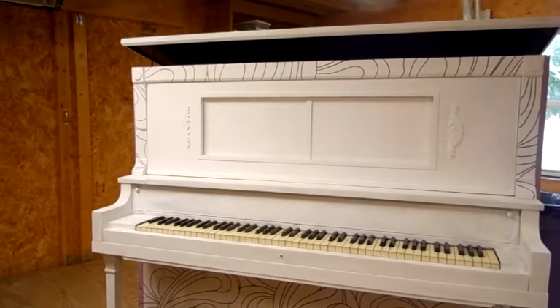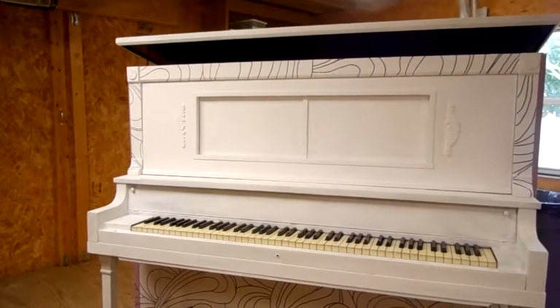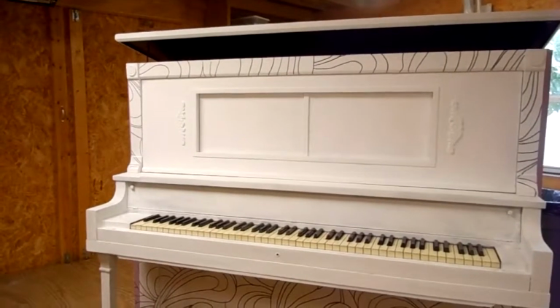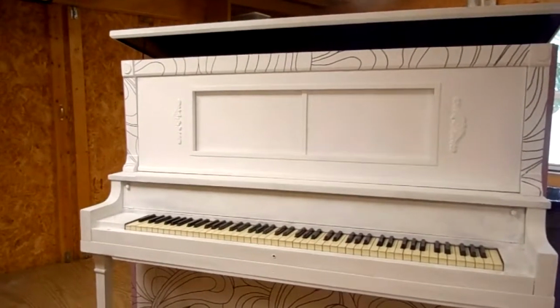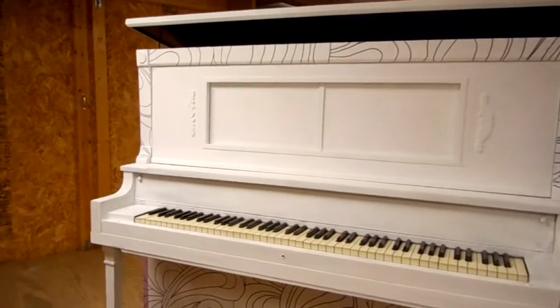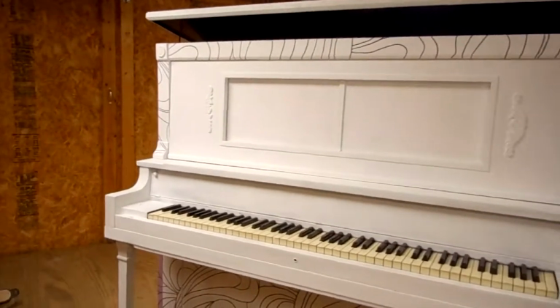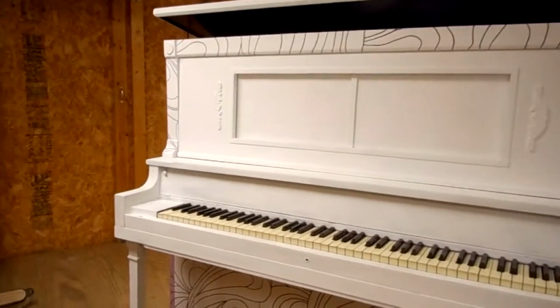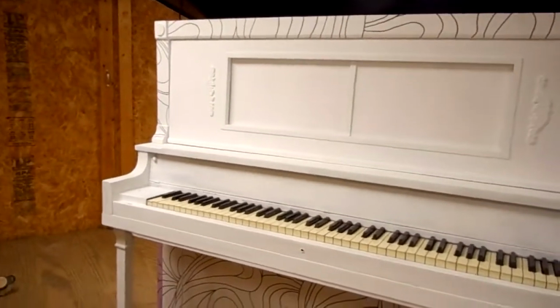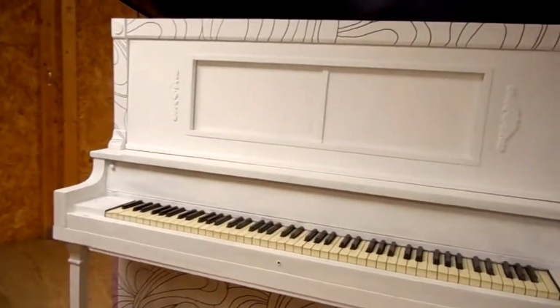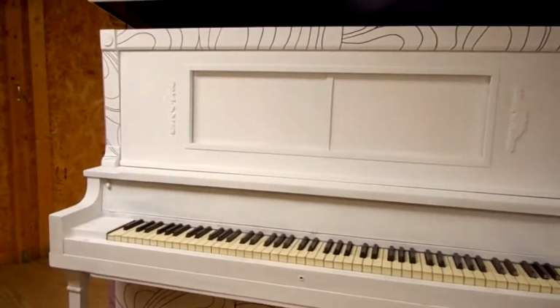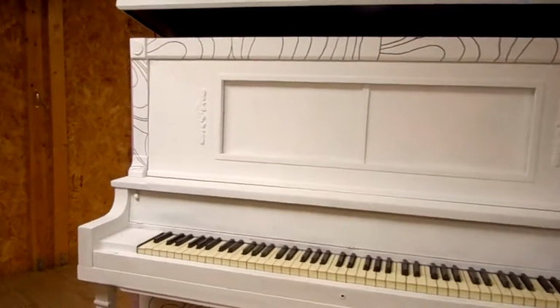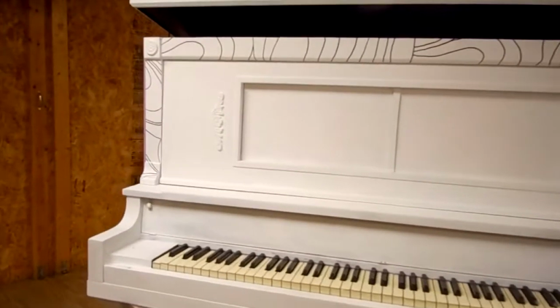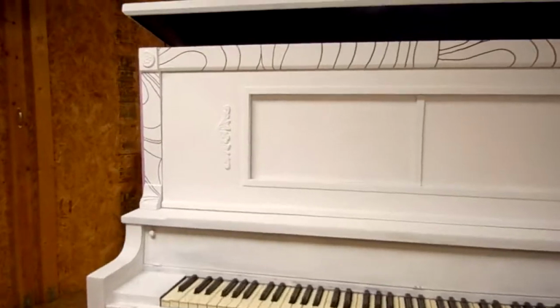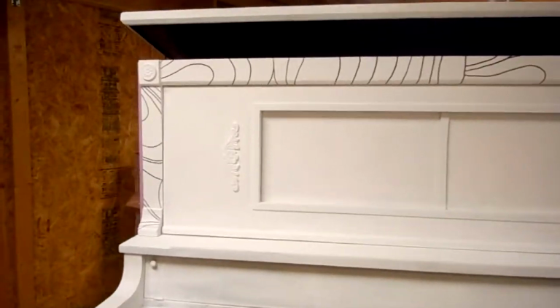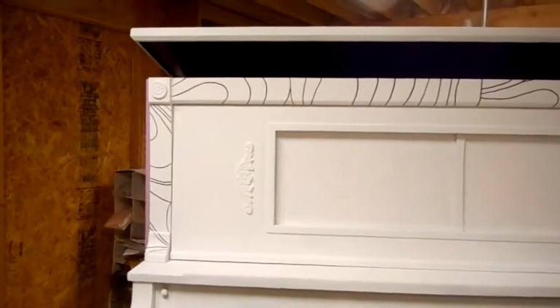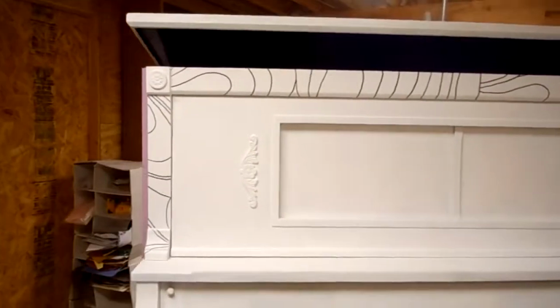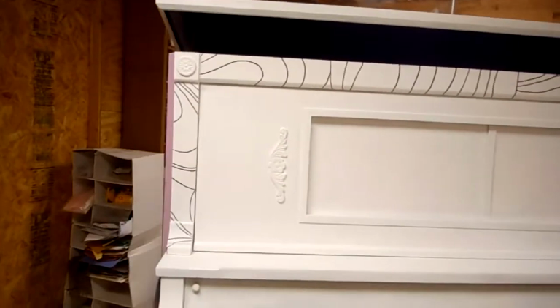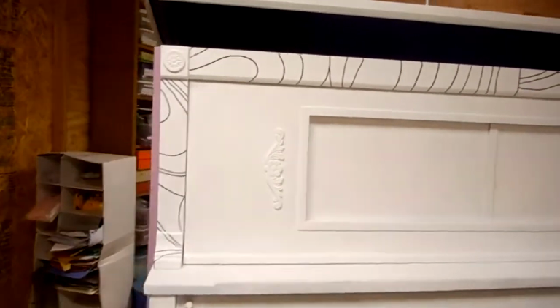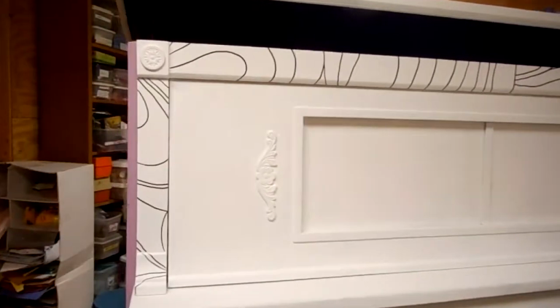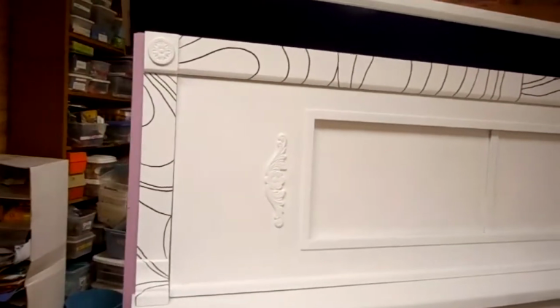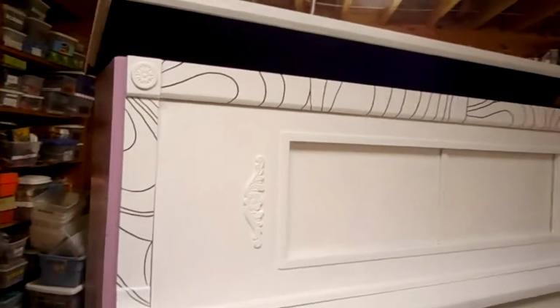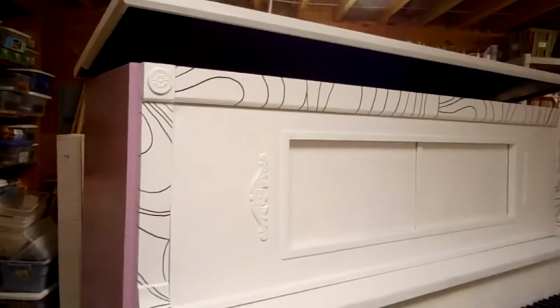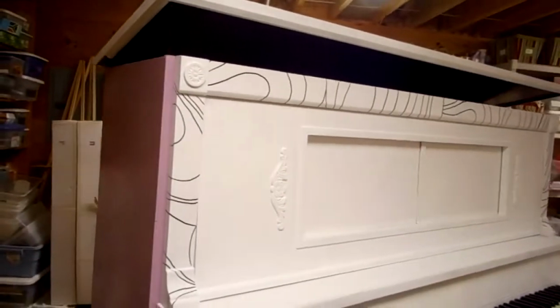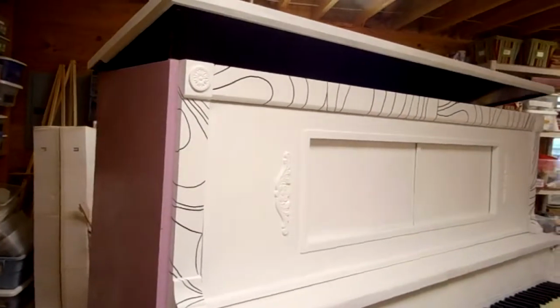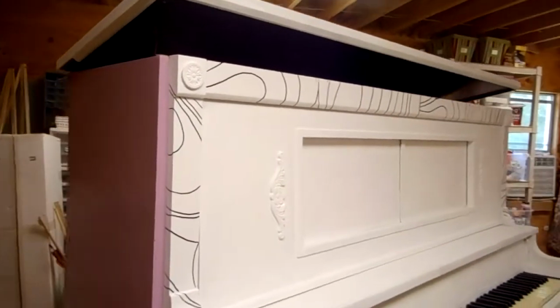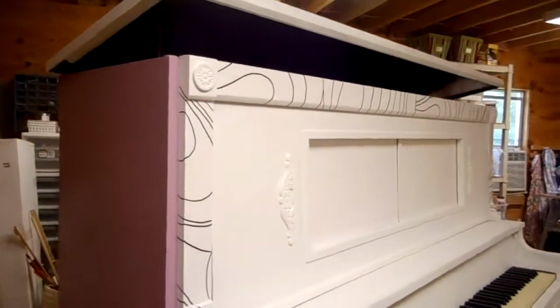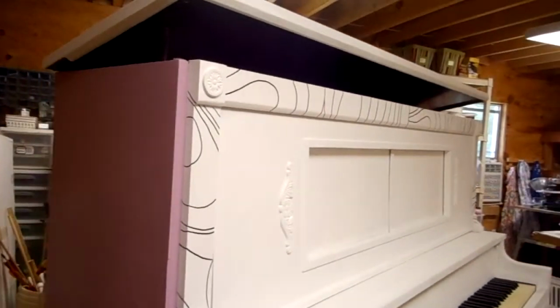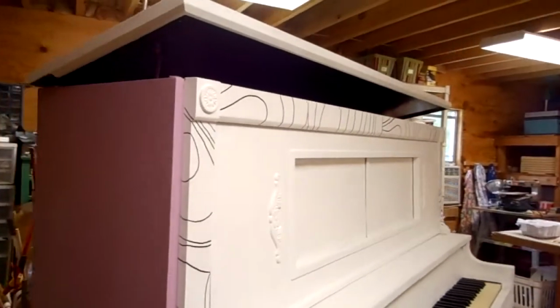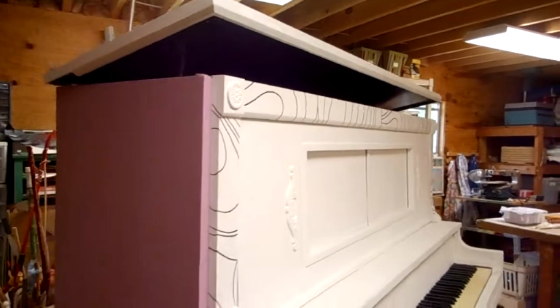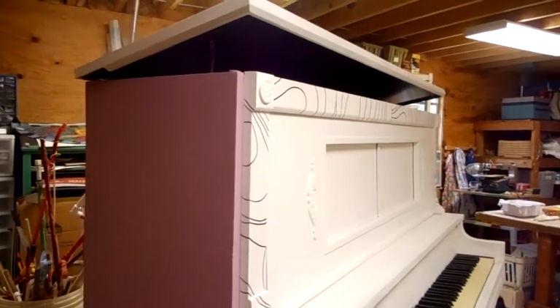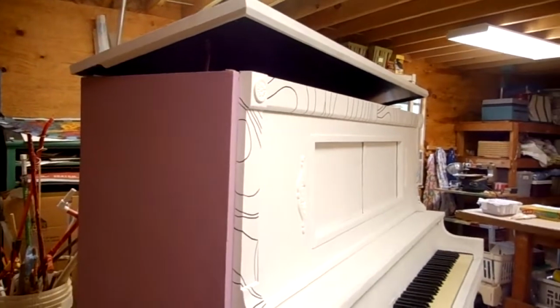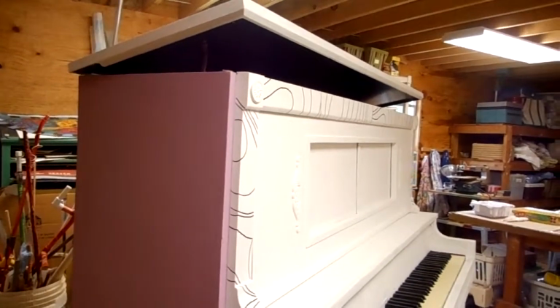My name is Joanna Emery and I'm painting a piano for a wedding. I started off by having the piano tuner take the piano apart and I primed it.